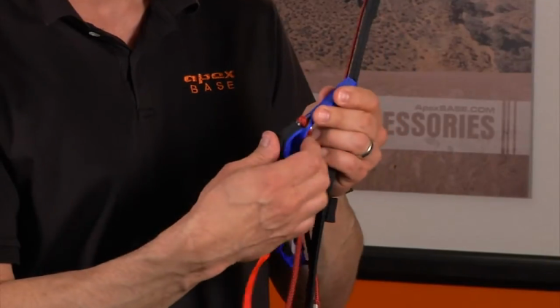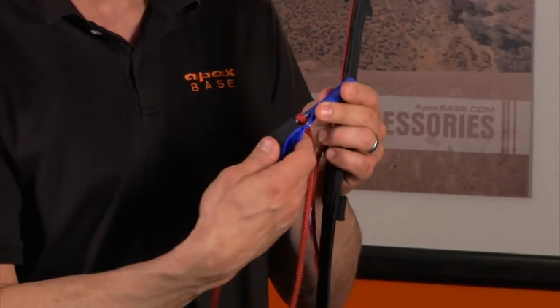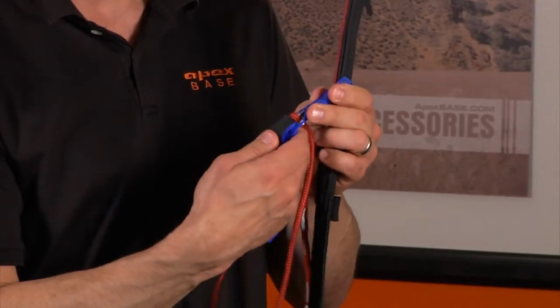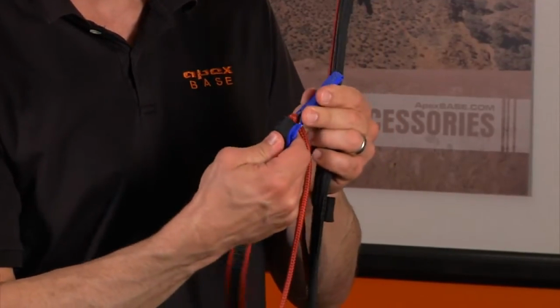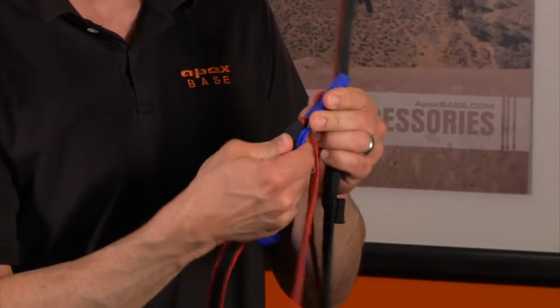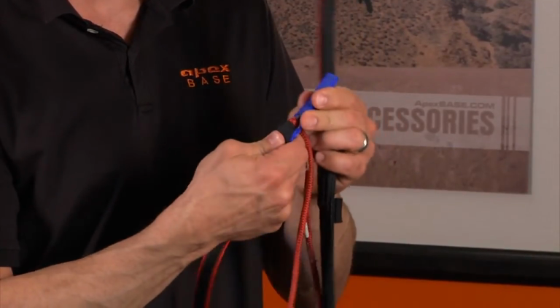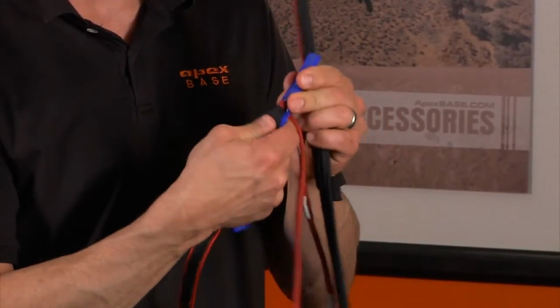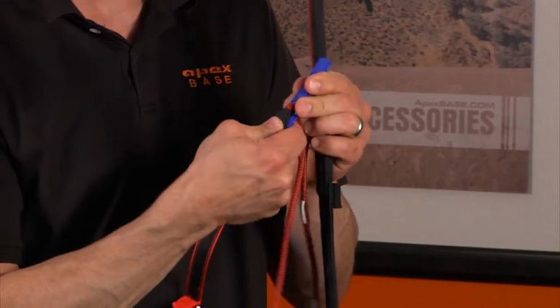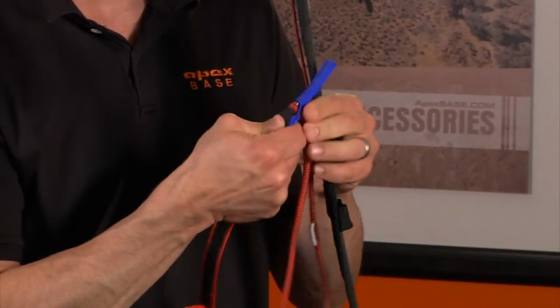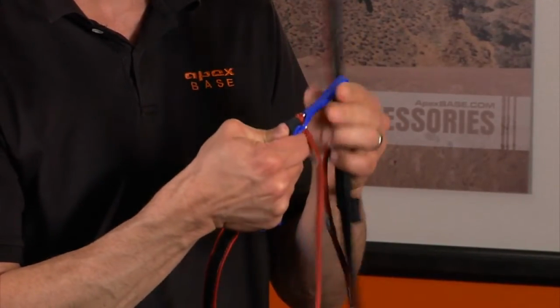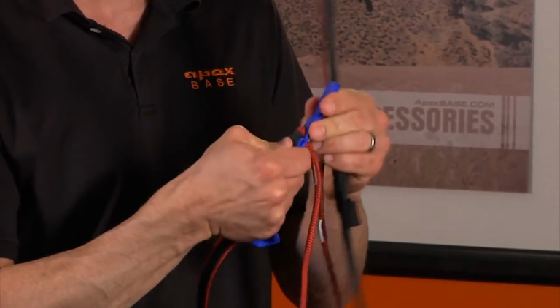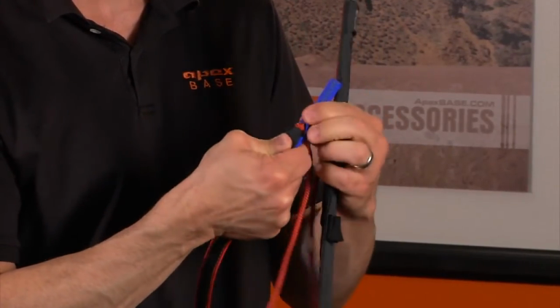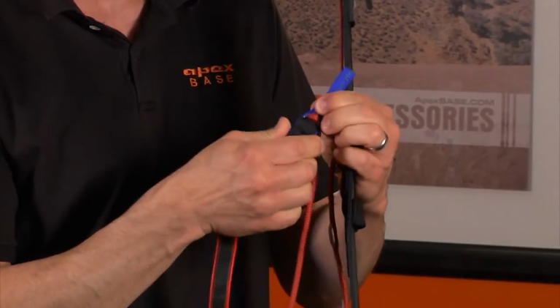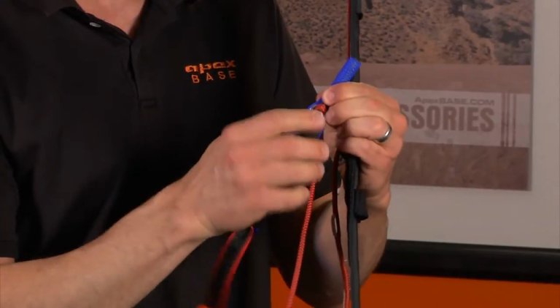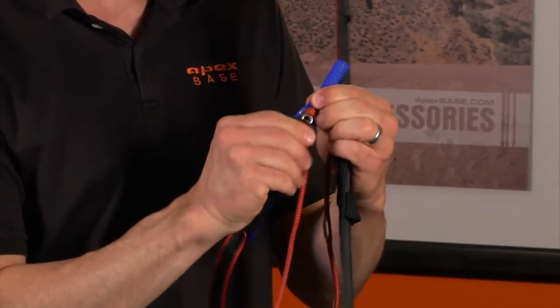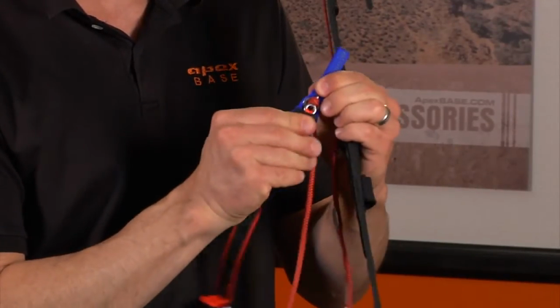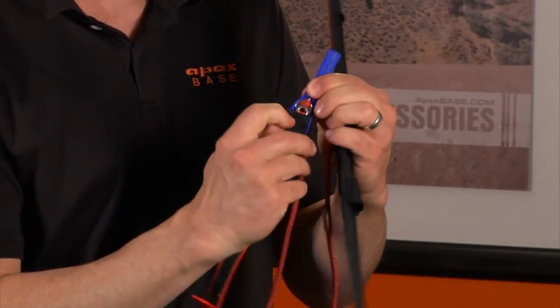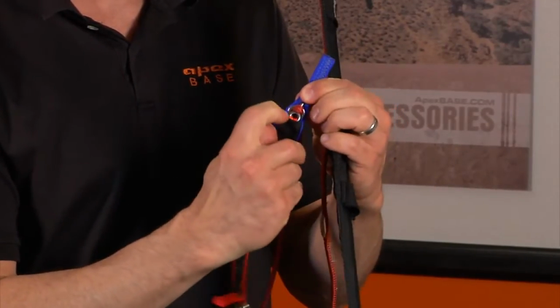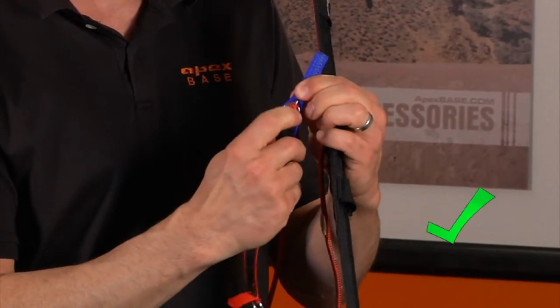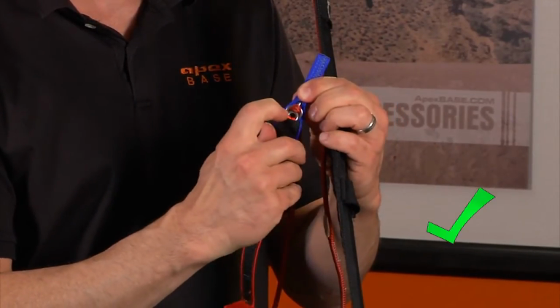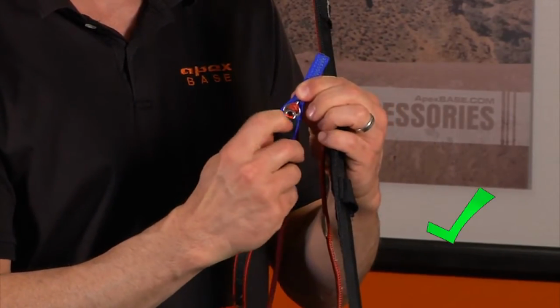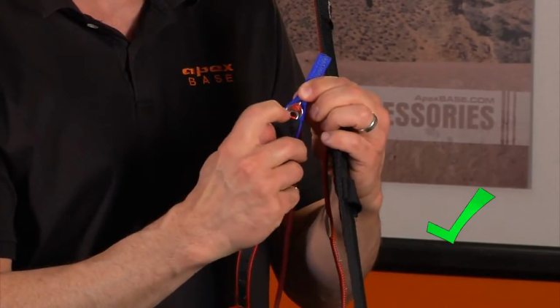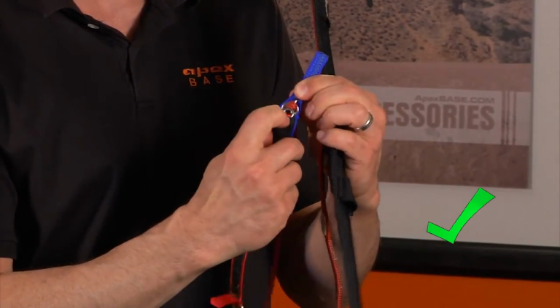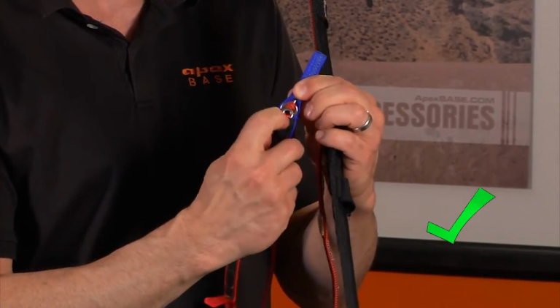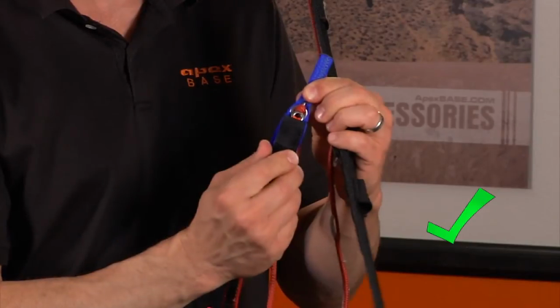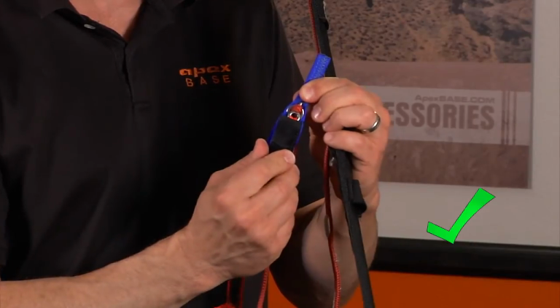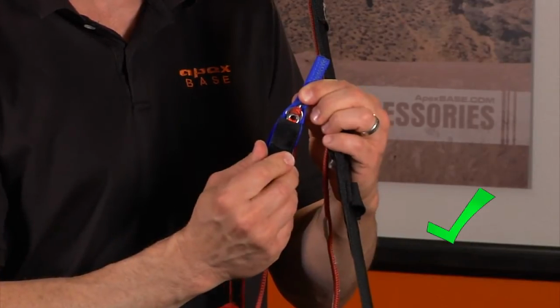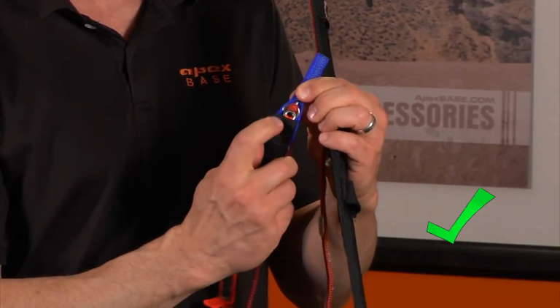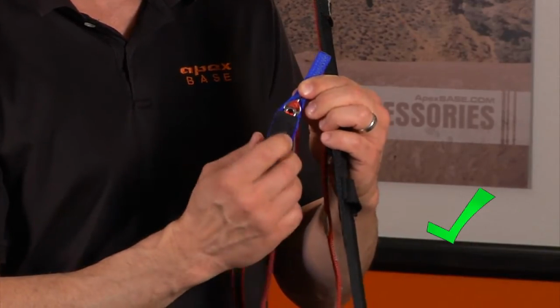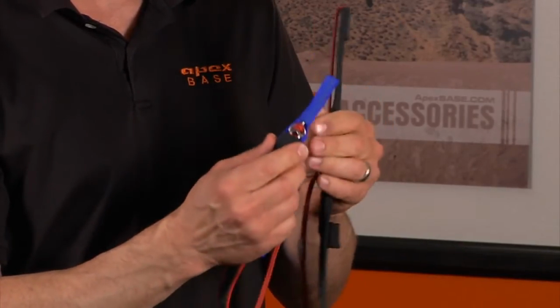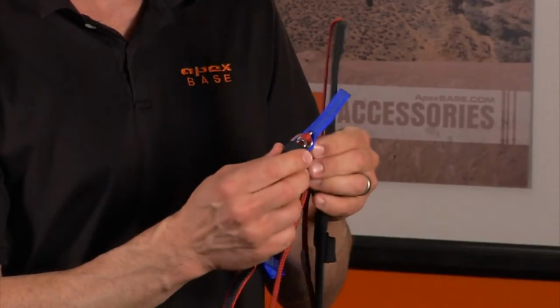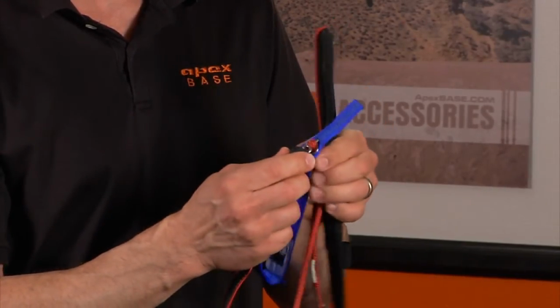I'm going to use my thumb to drive the pin just as far up as possible. What should happen is we should be able to see the ring portion of the pin and even the bright orange material holding on to the pin.